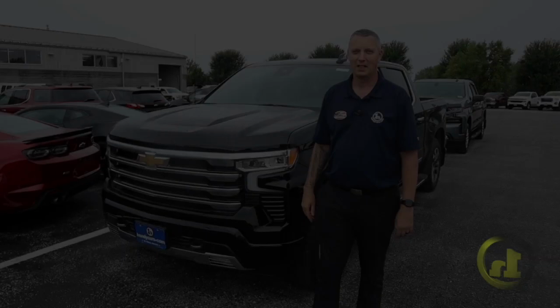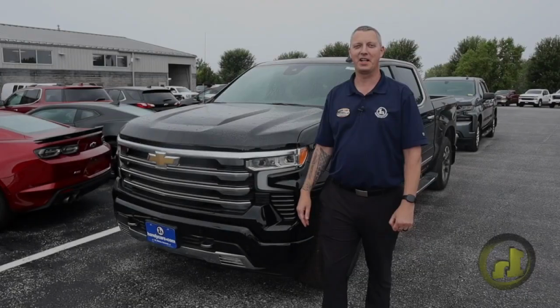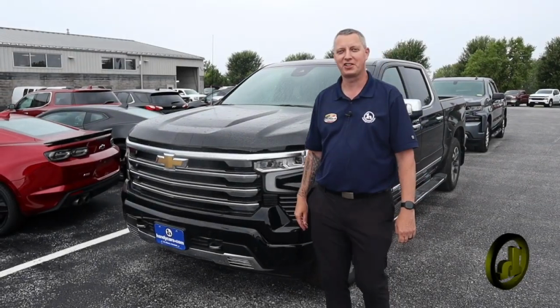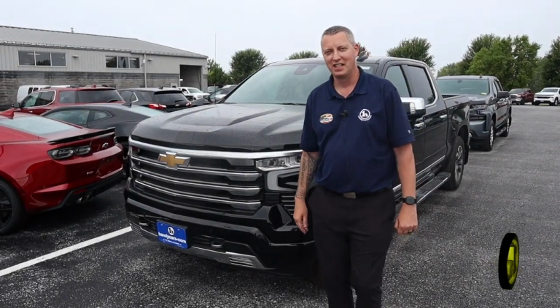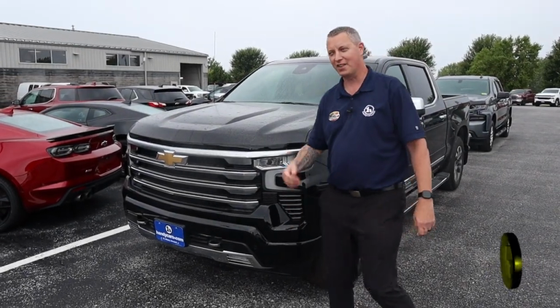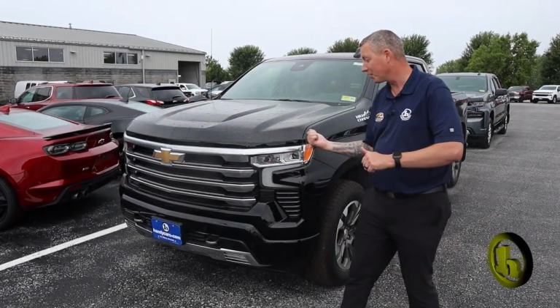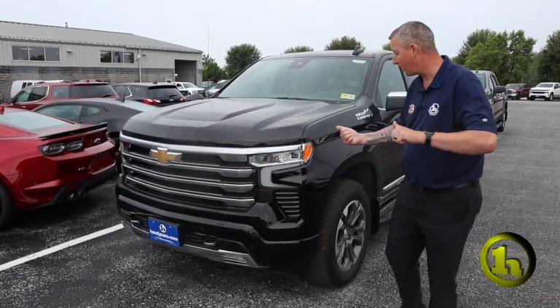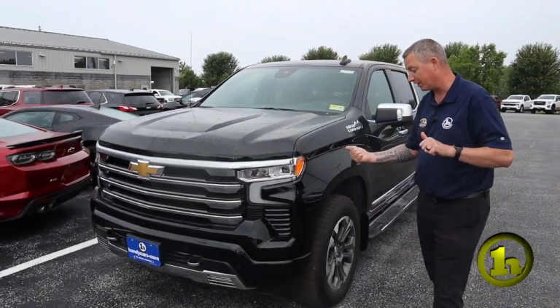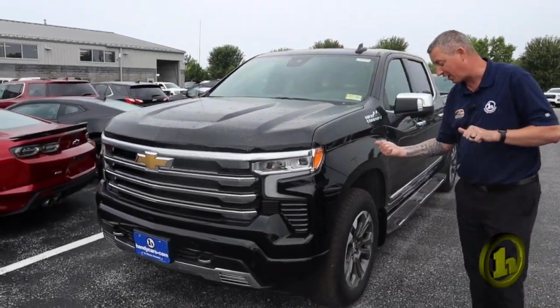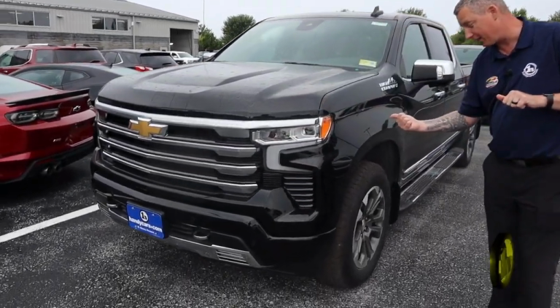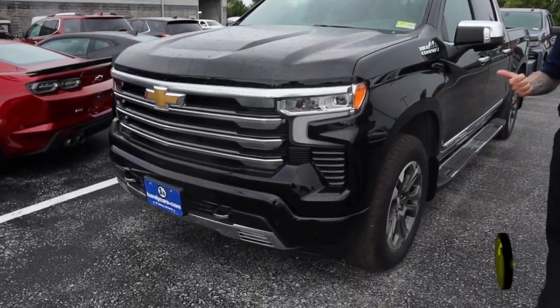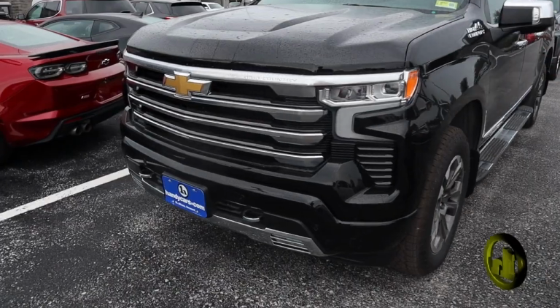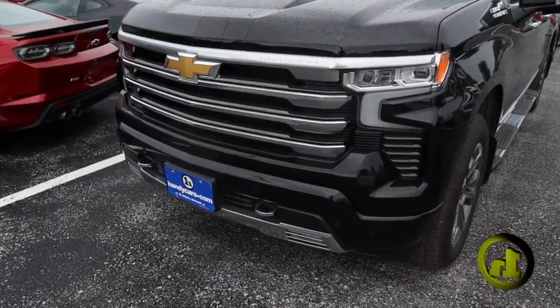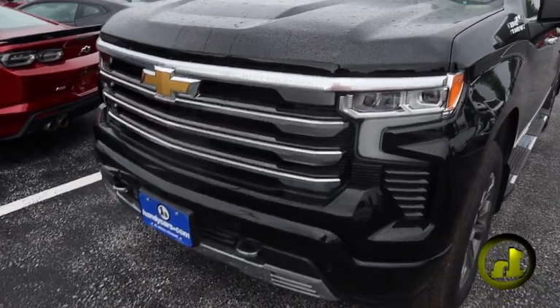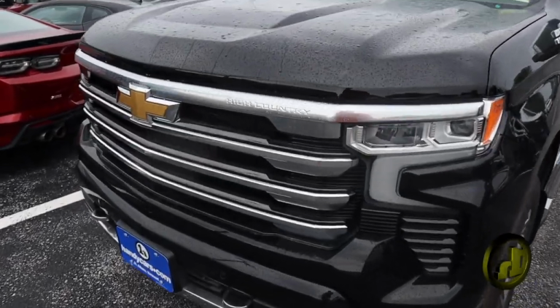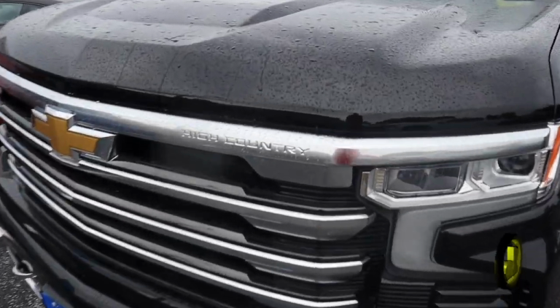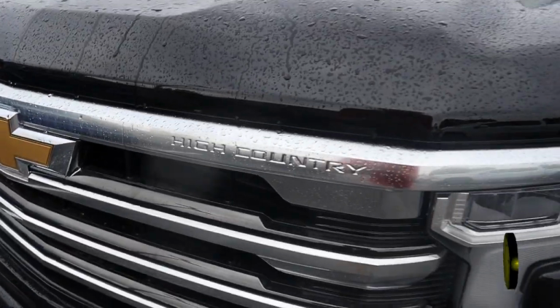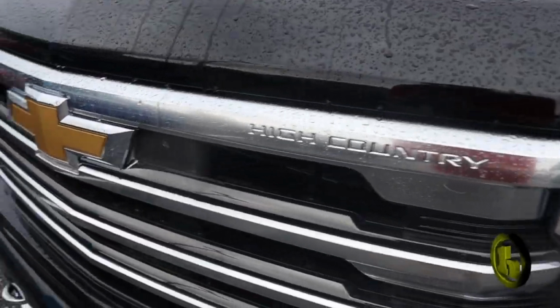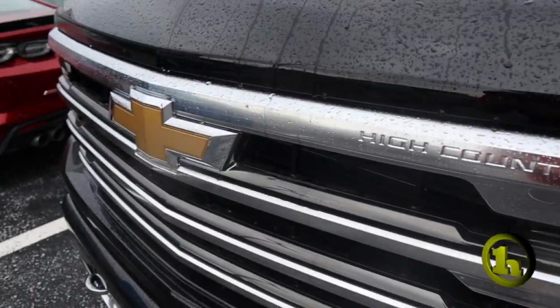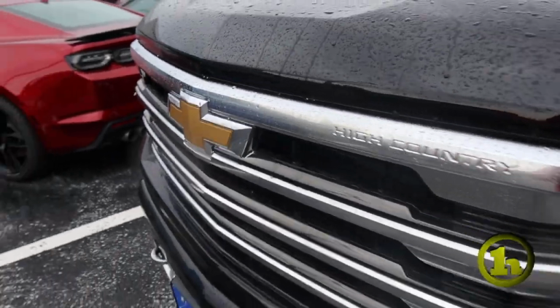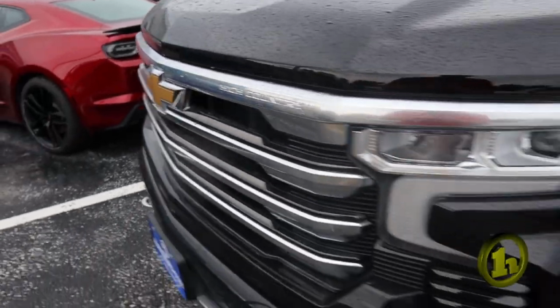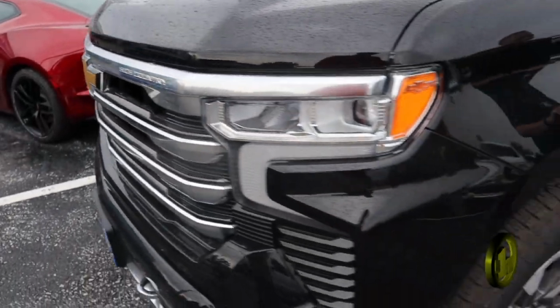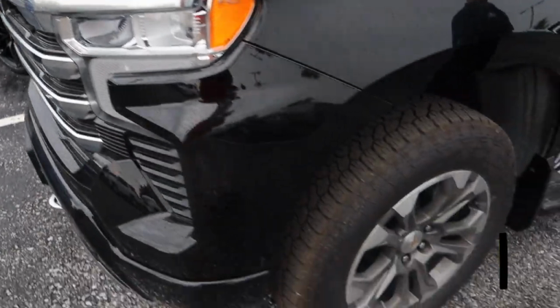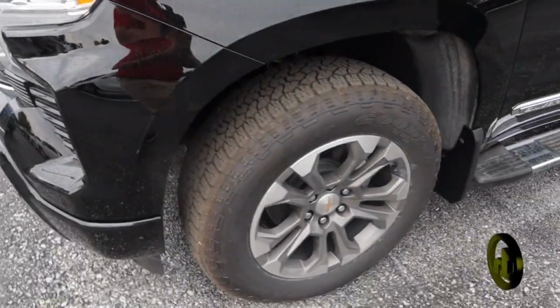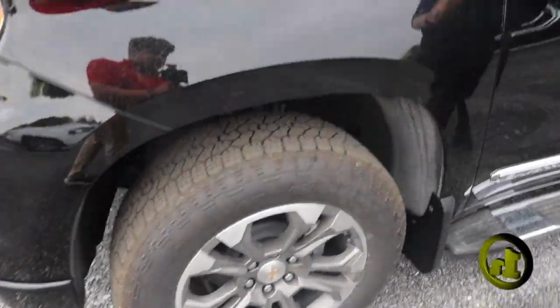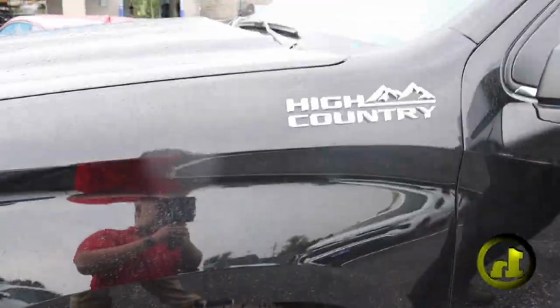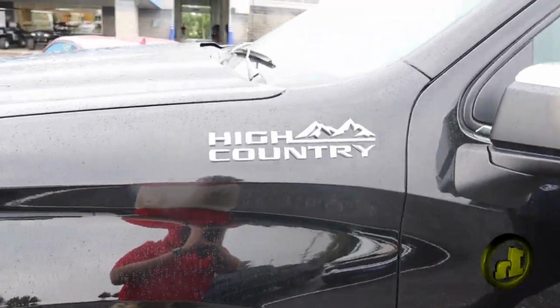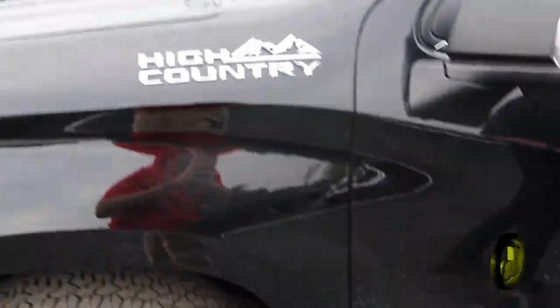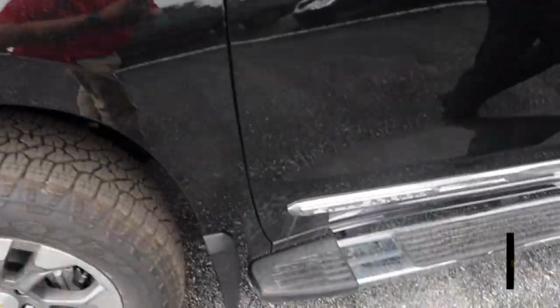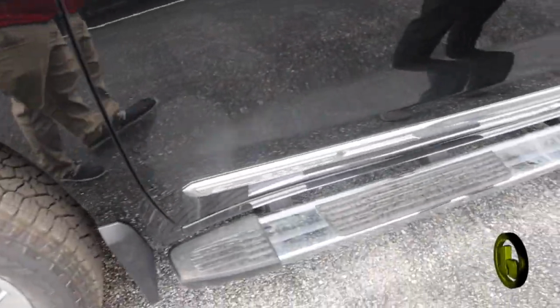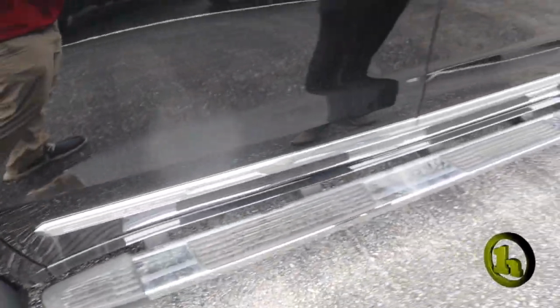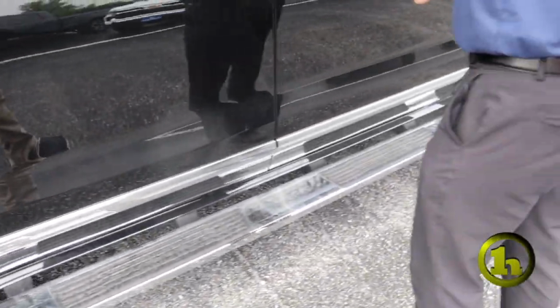Hey, Randy here with Handy Chevy. This is another truck that we just got in — it's the Silverado 1500 High Country. You'll notice it has the High Country badging right here and there's a lot of chrome. The running boards are chrome.